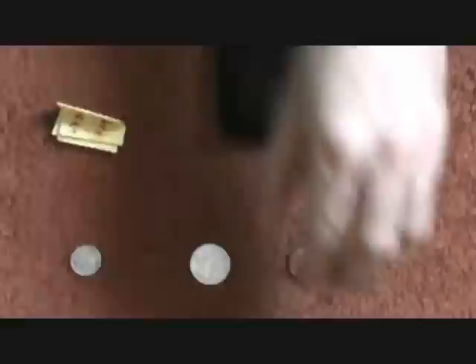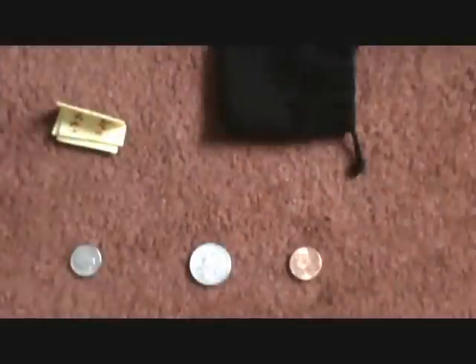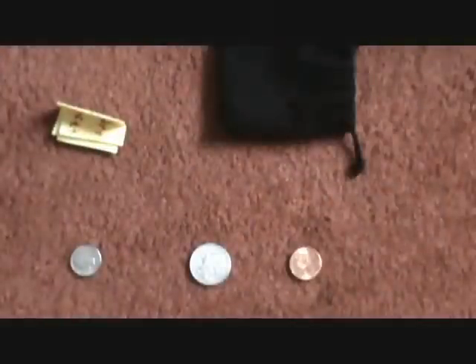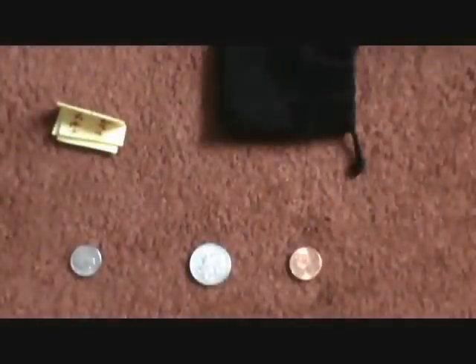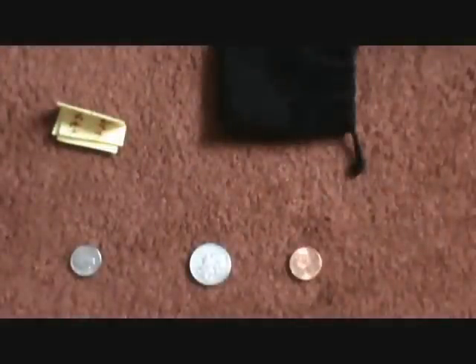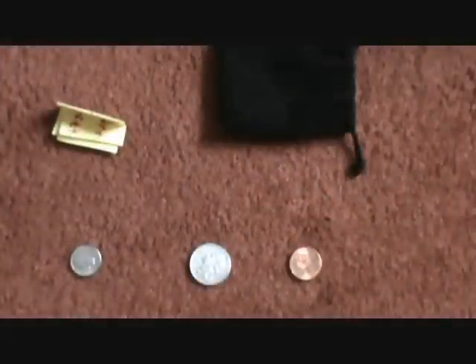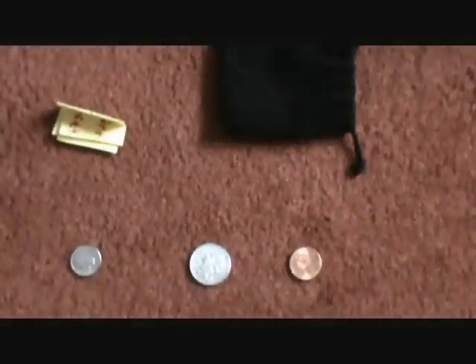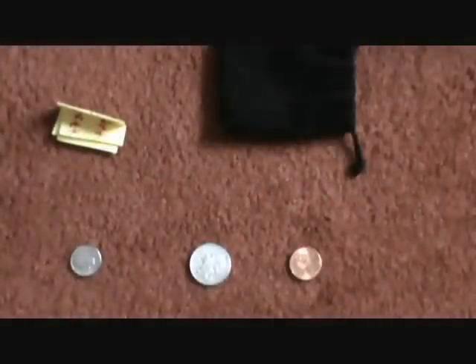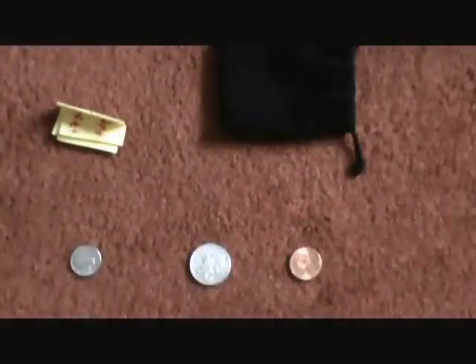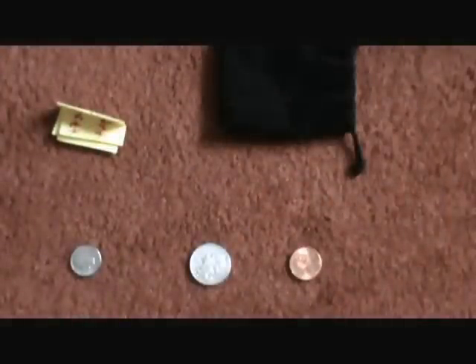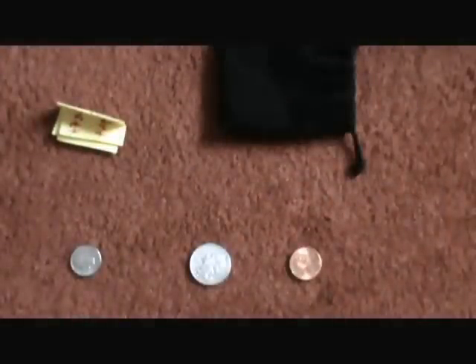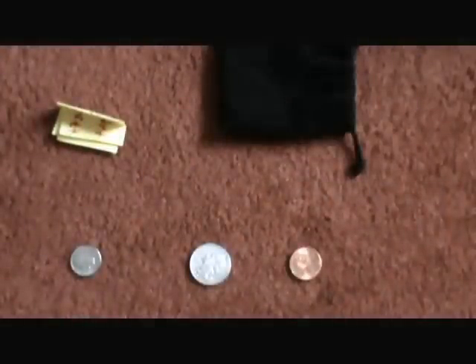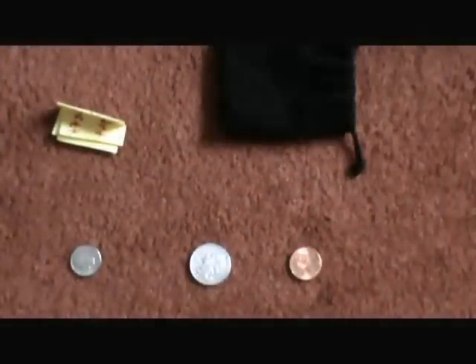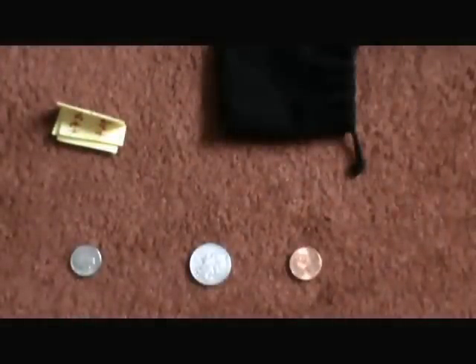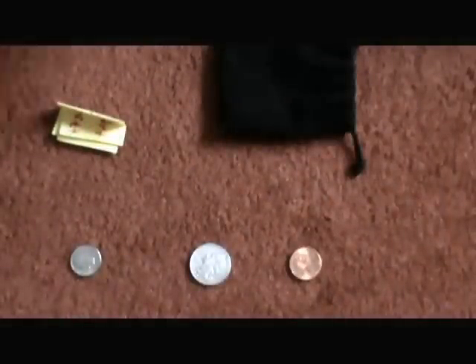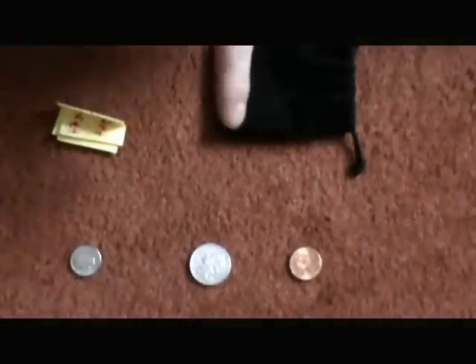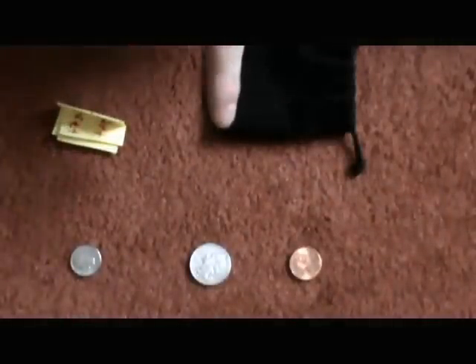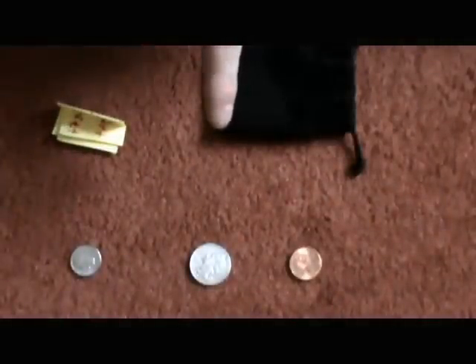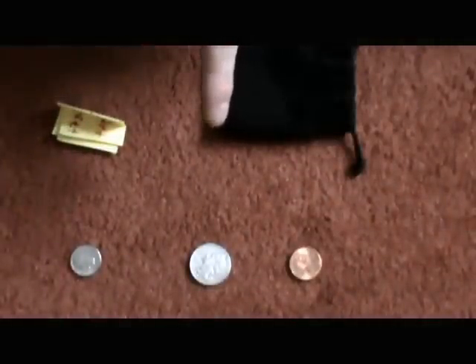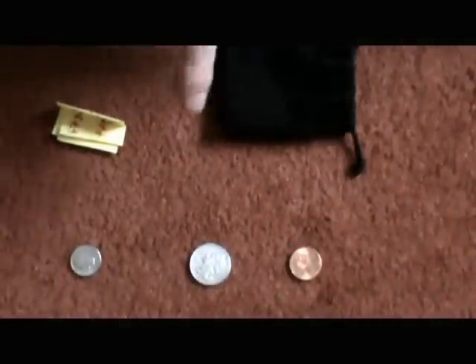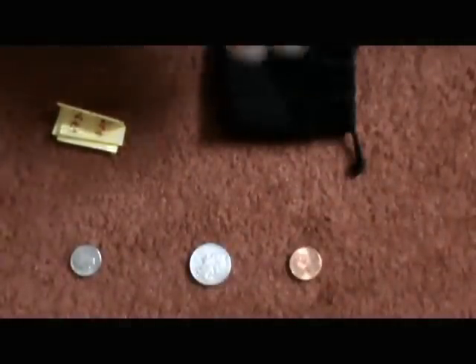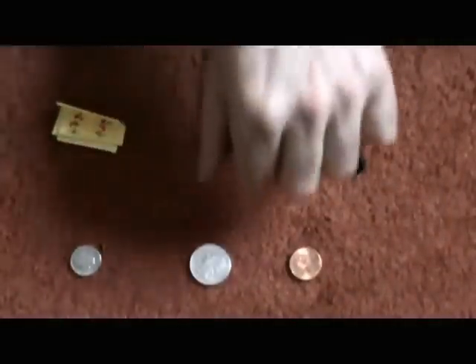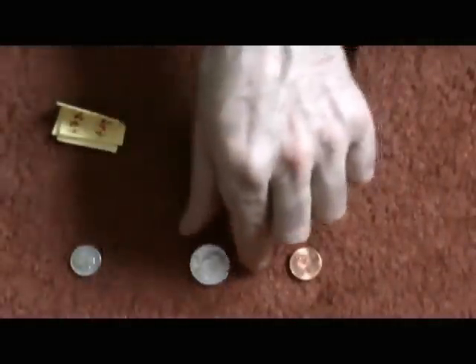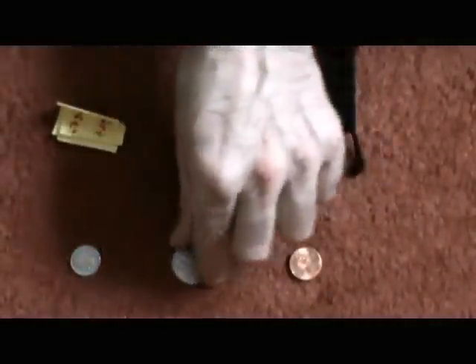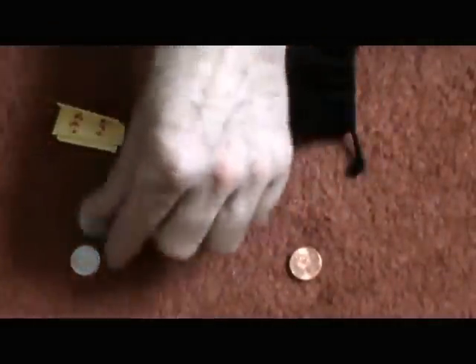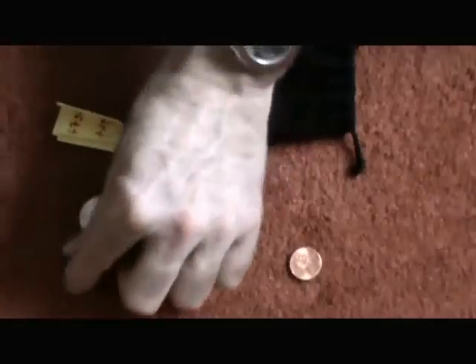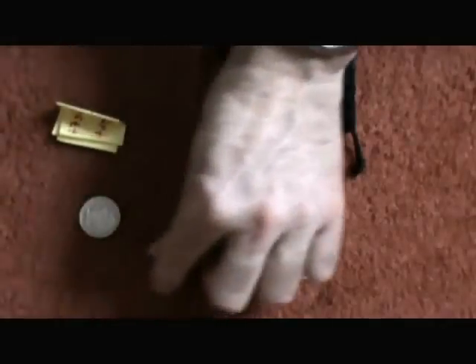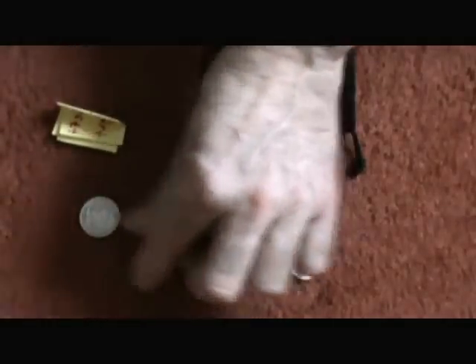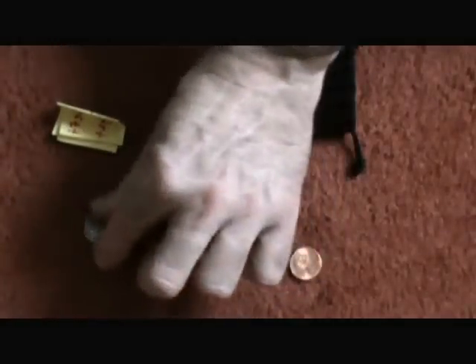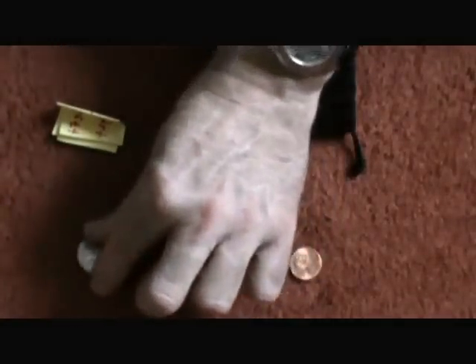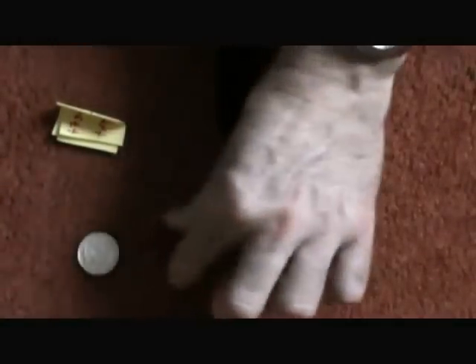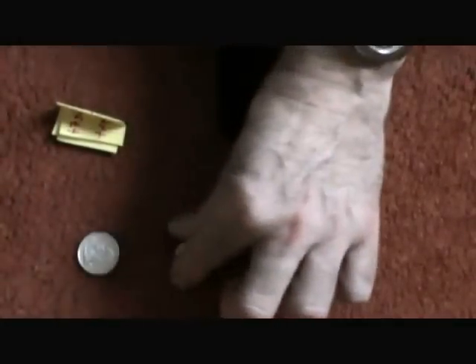And lastly, take the quarter and trade places with the coin on its right. That's it.